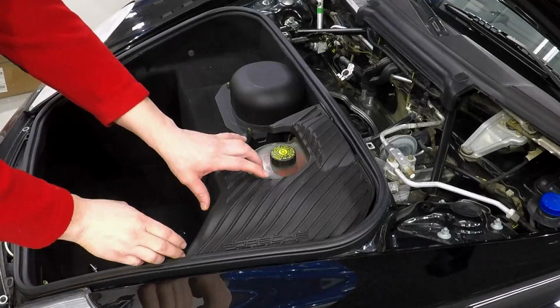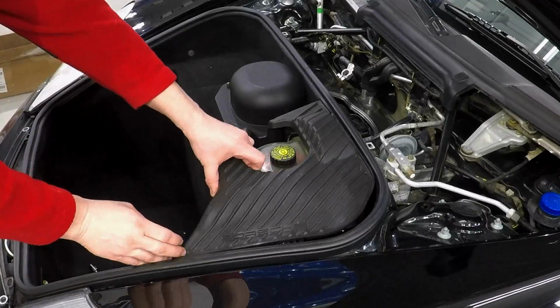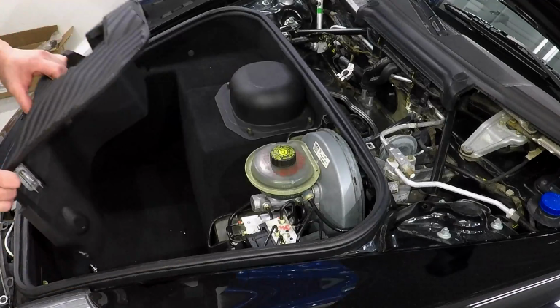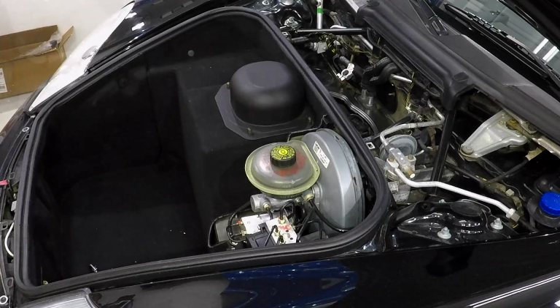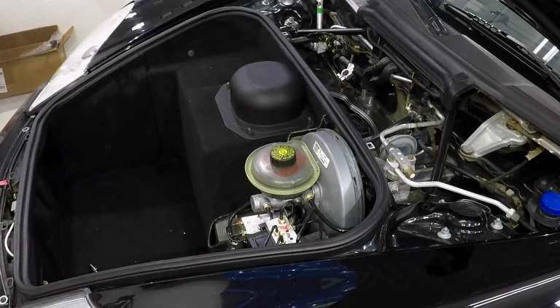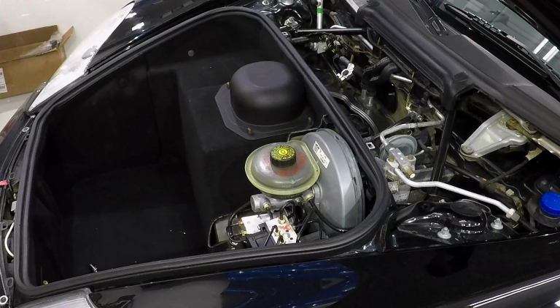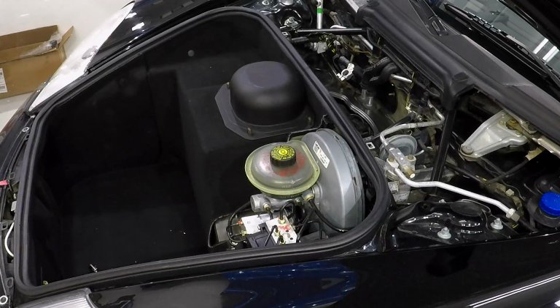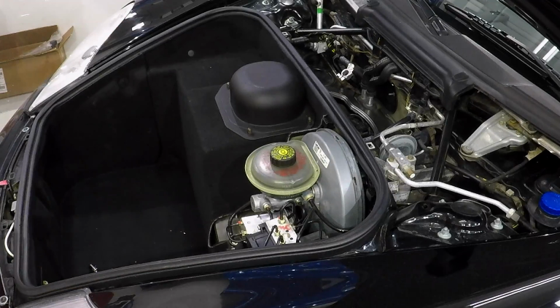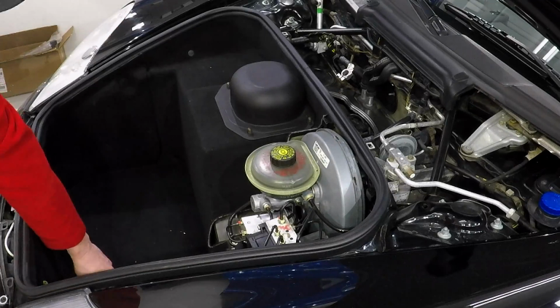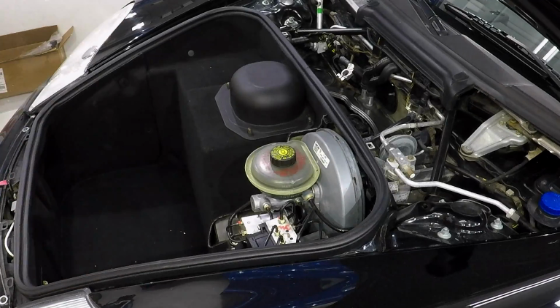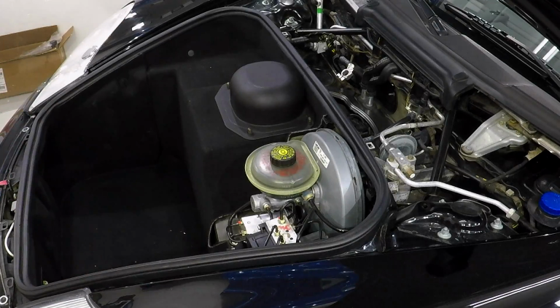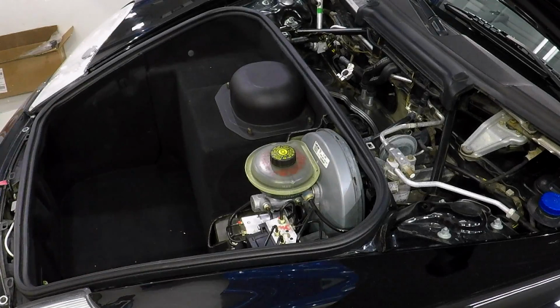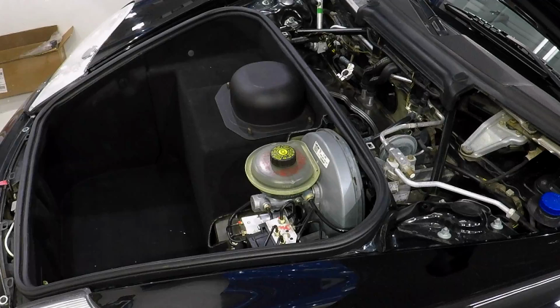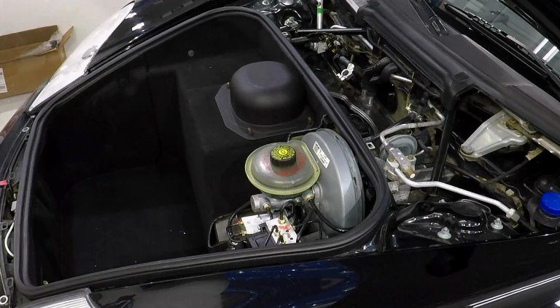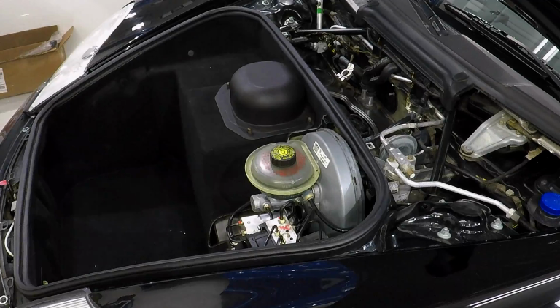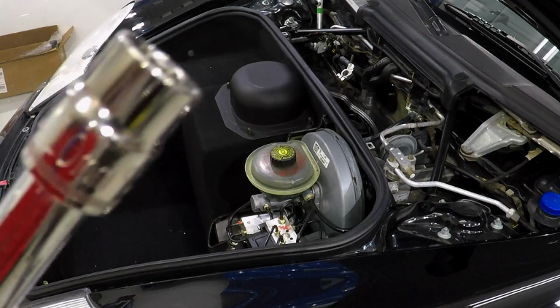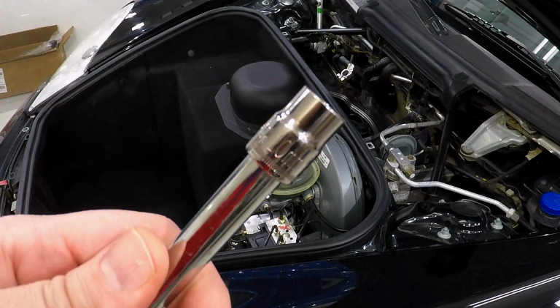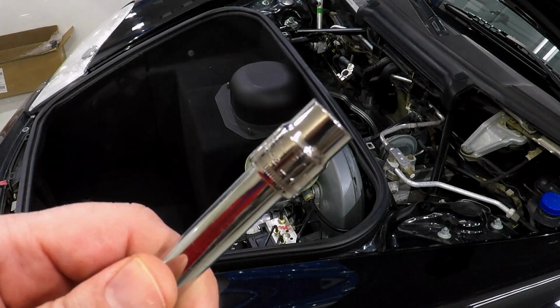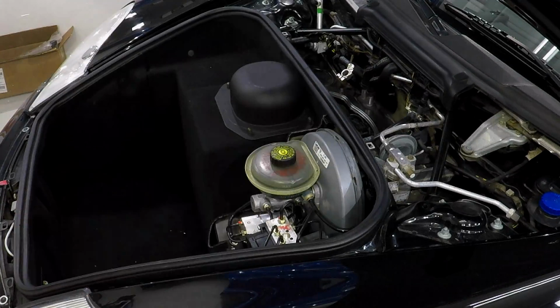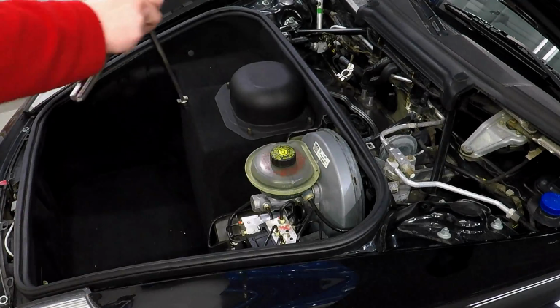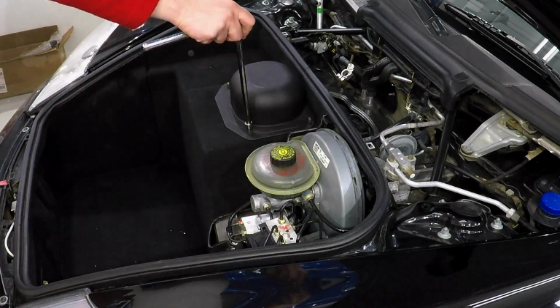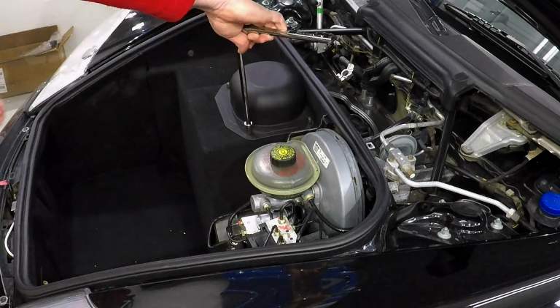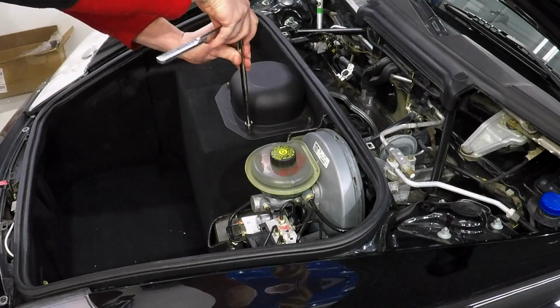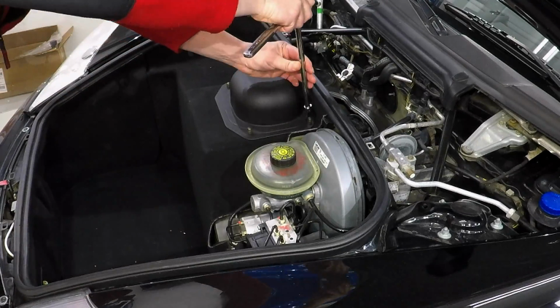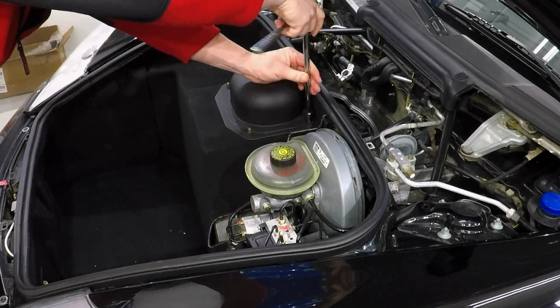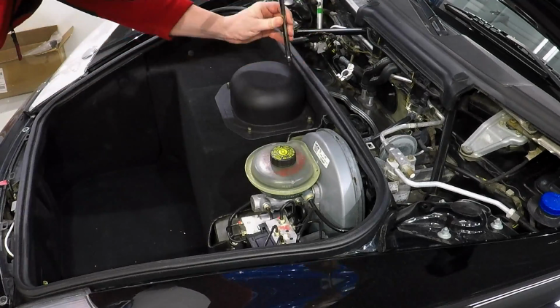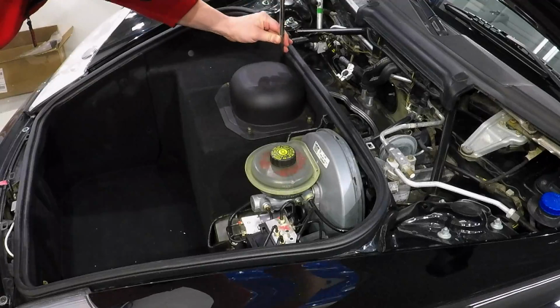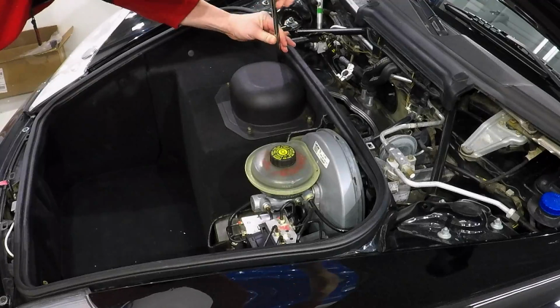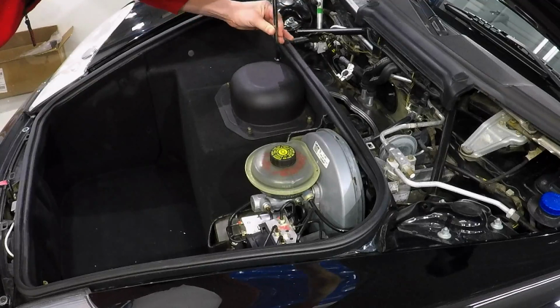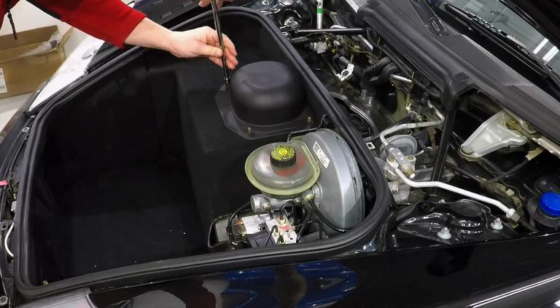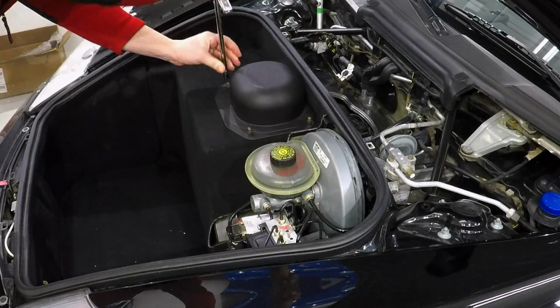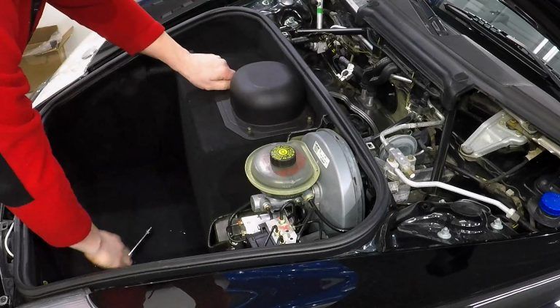So what we need to do is remove the plastic trim over top of the braking system, and using a 10mm socket we remove what I'll call the hi-hat over top of the fuel pump.